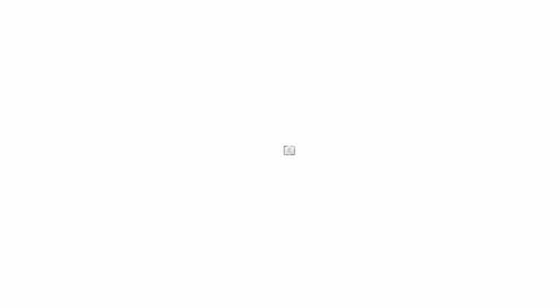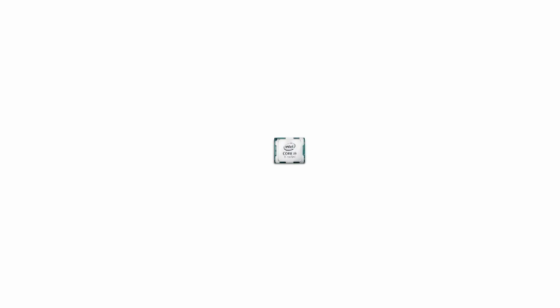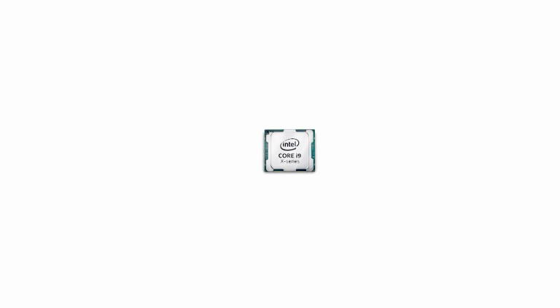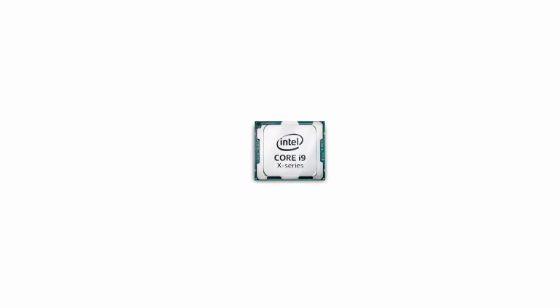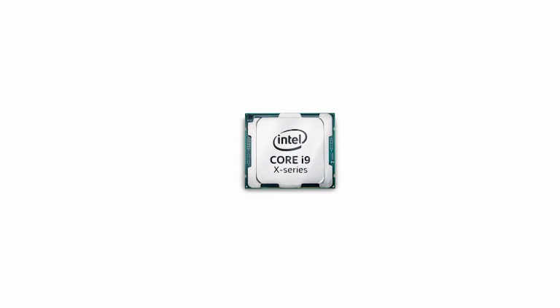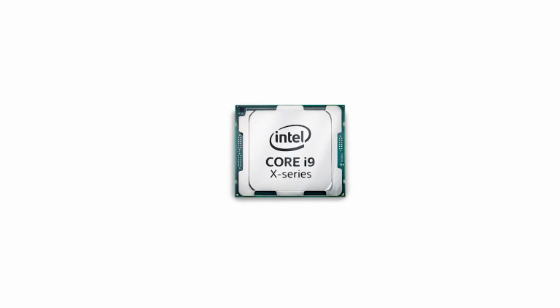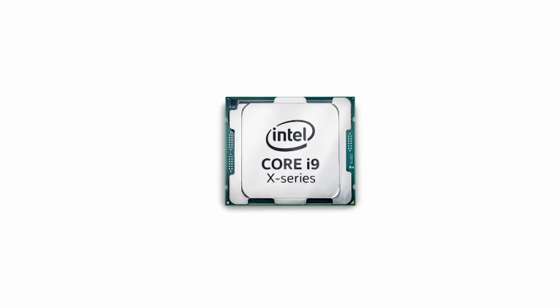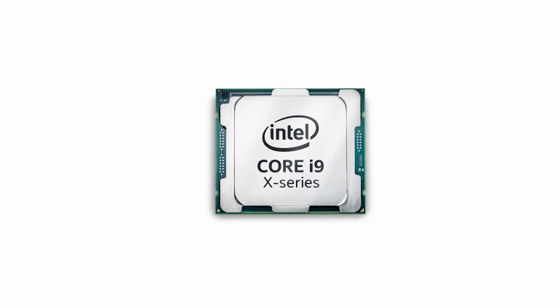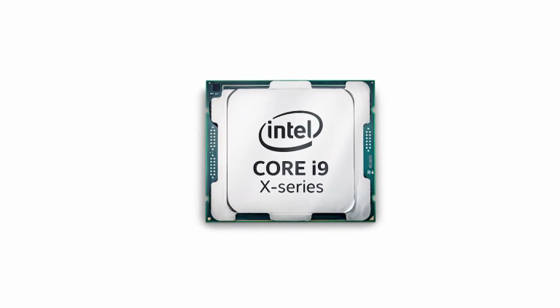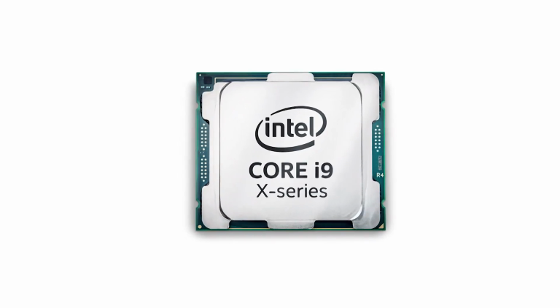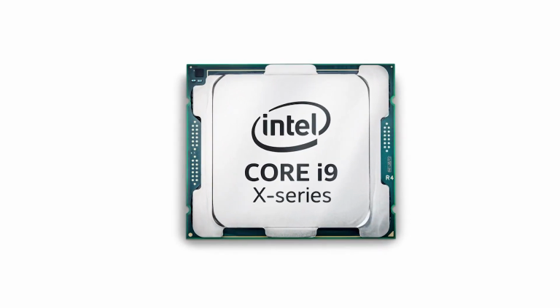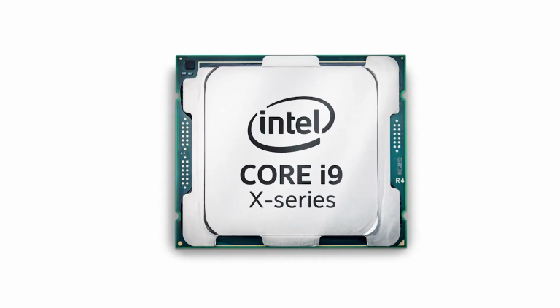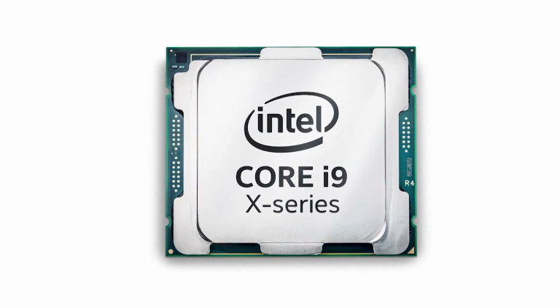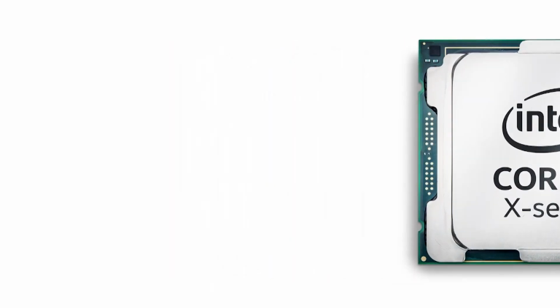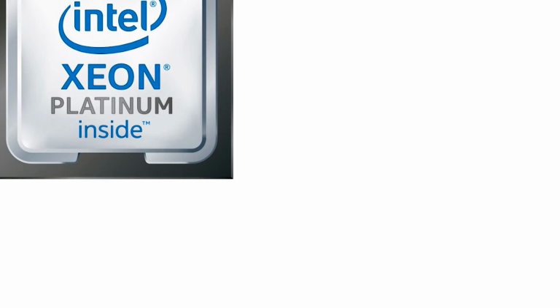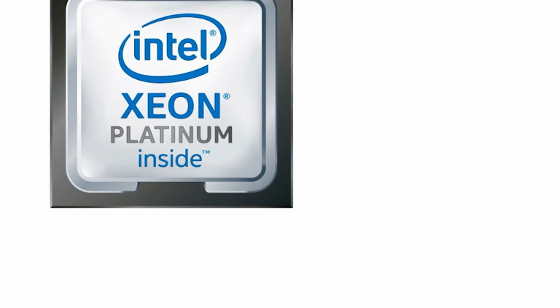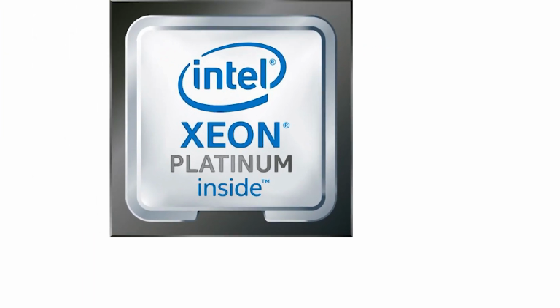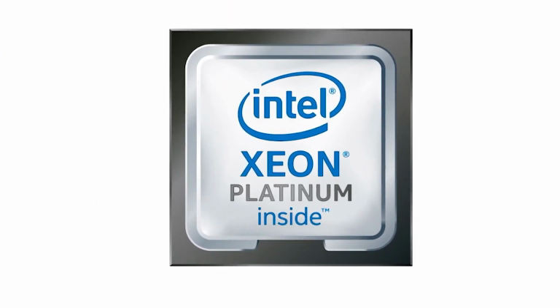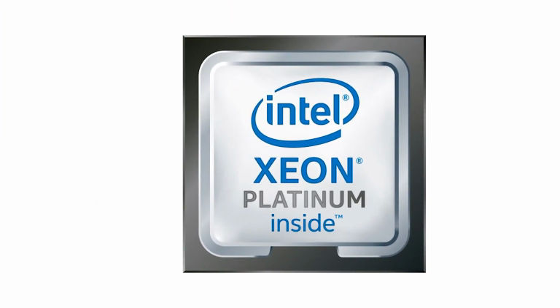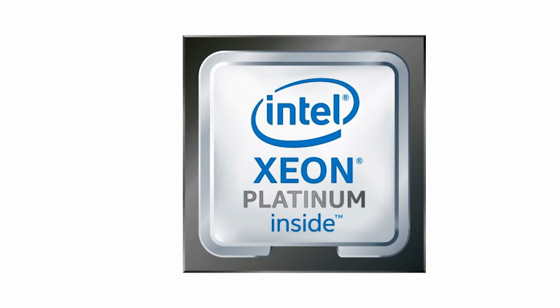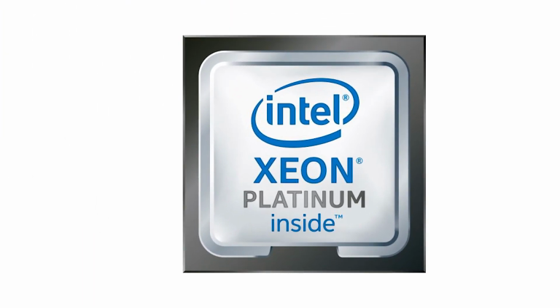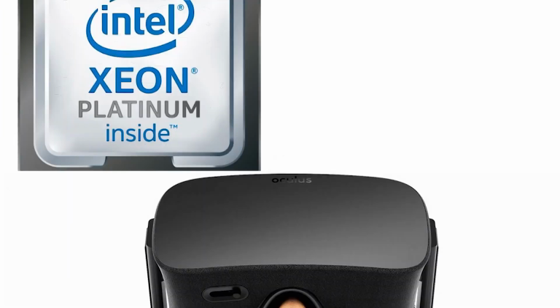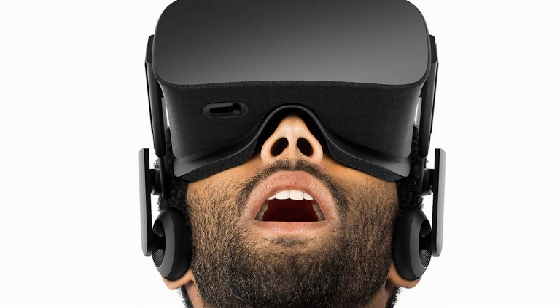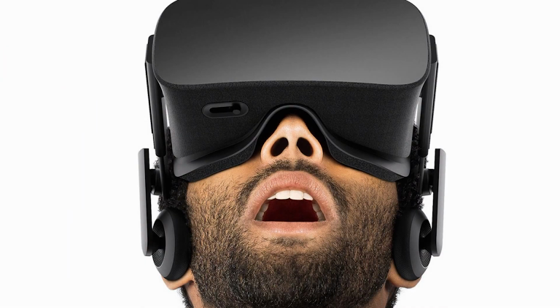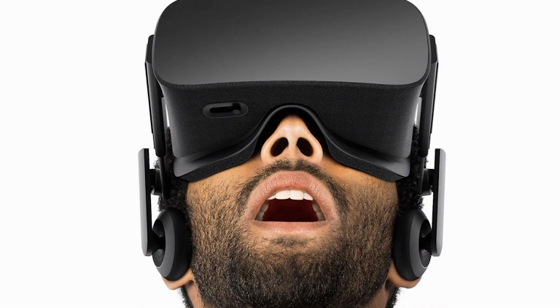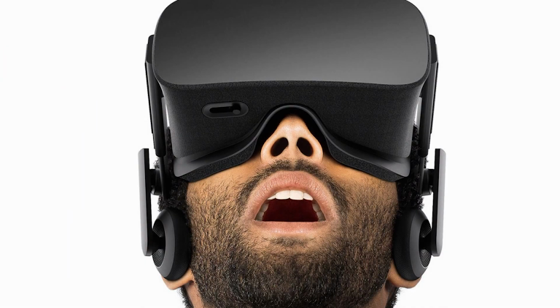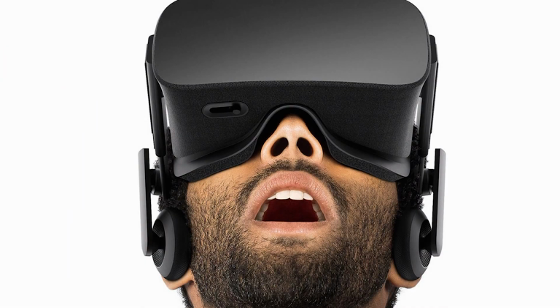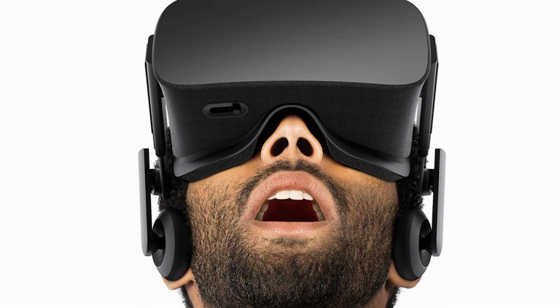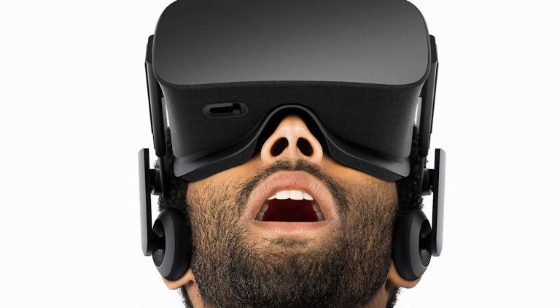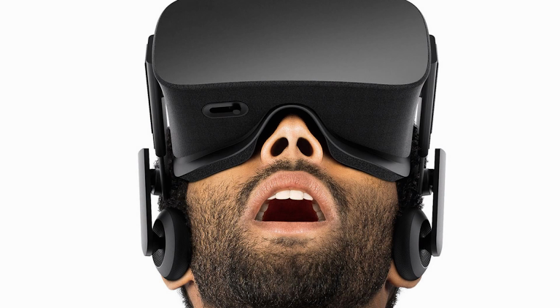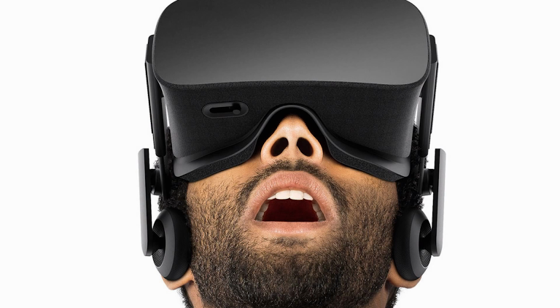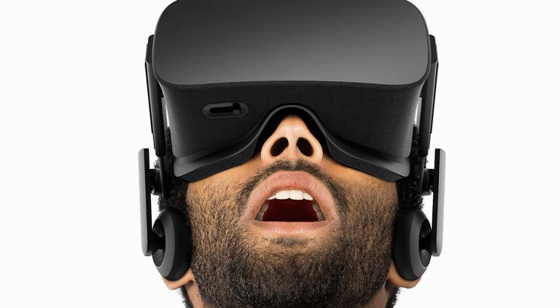Well everyone, we've got Intel's X299 platform pulling off some pretty fantastic overclocks, as well as their new counter to AMD's EPYC CPUs. Plus, a fantastic deal. Stay tuned.